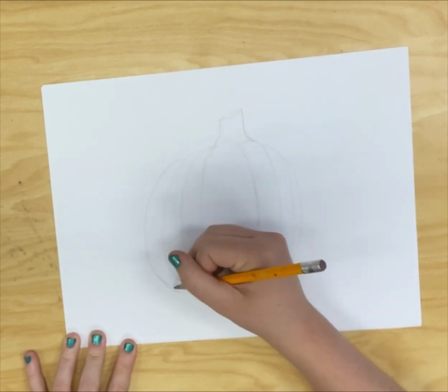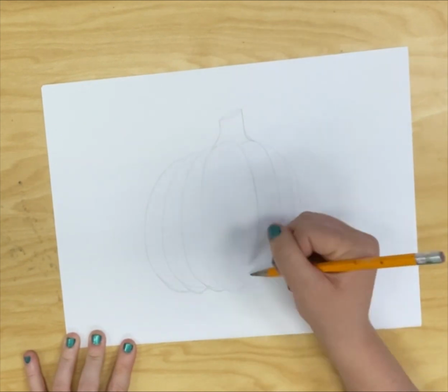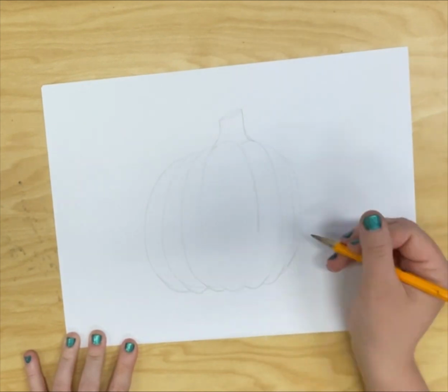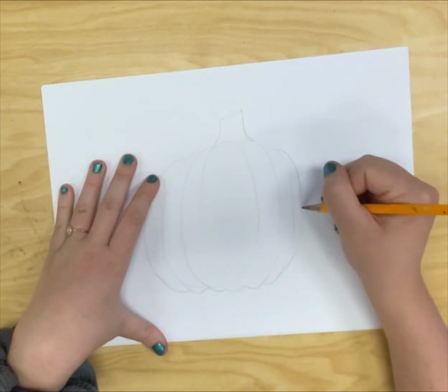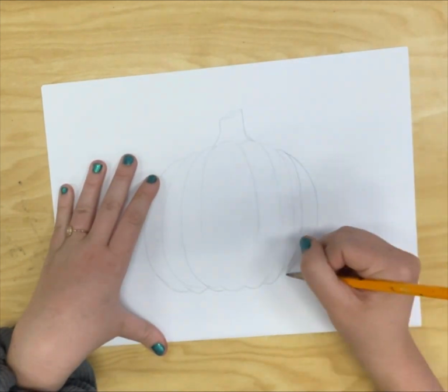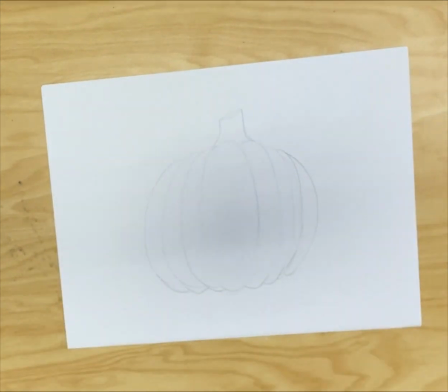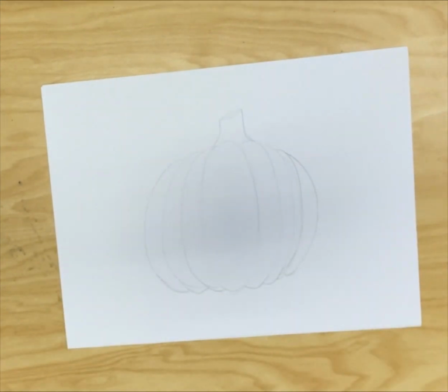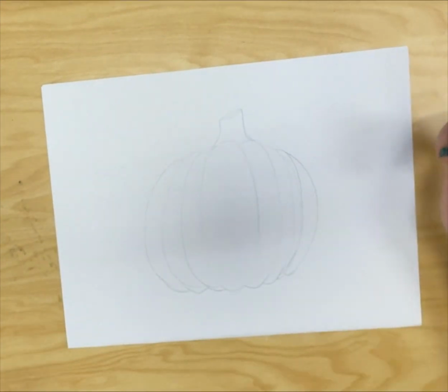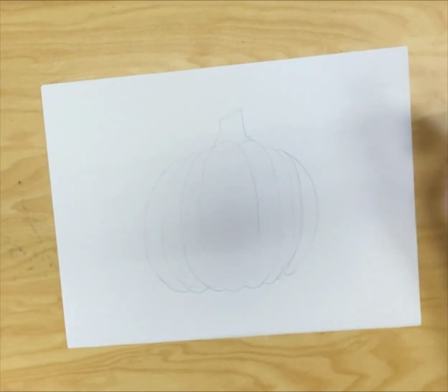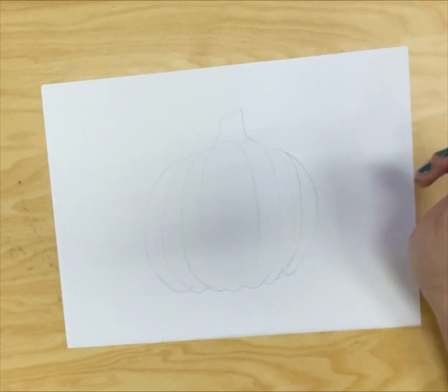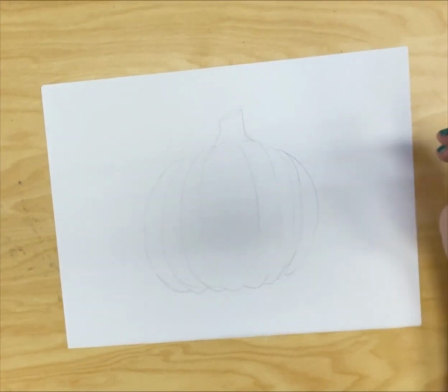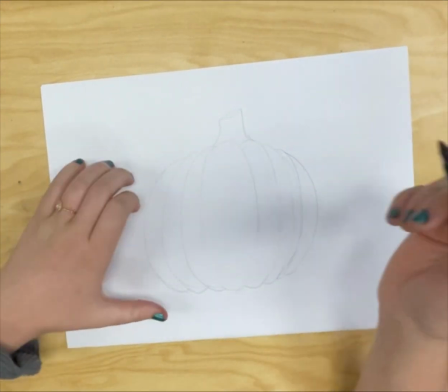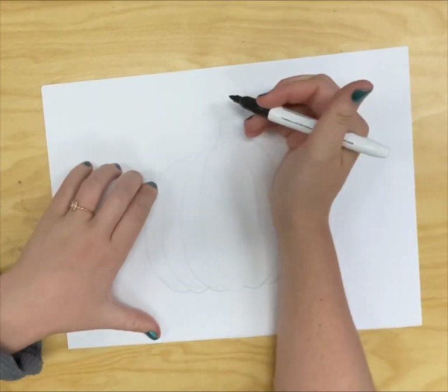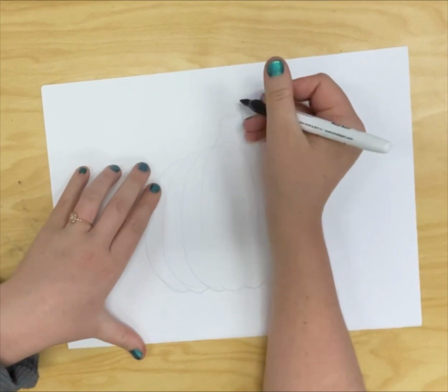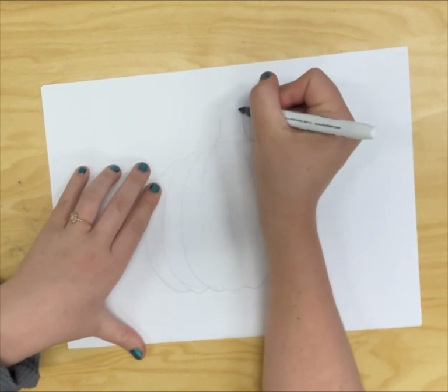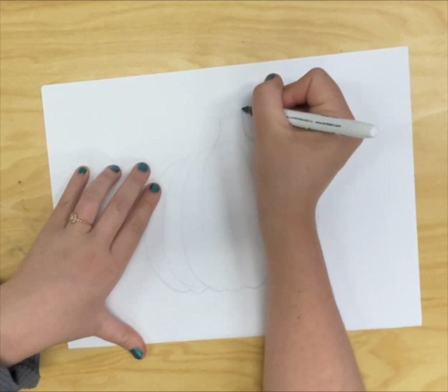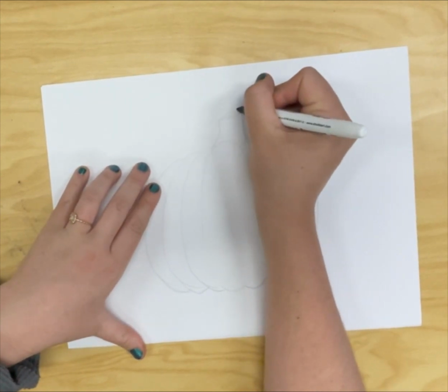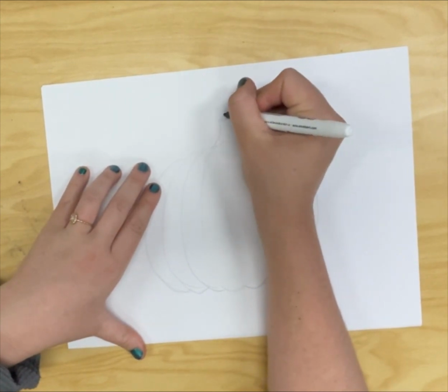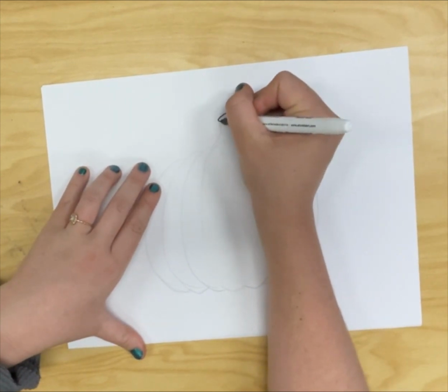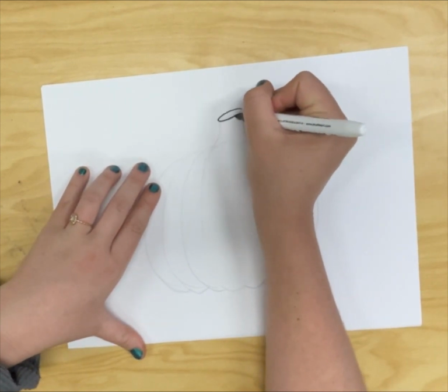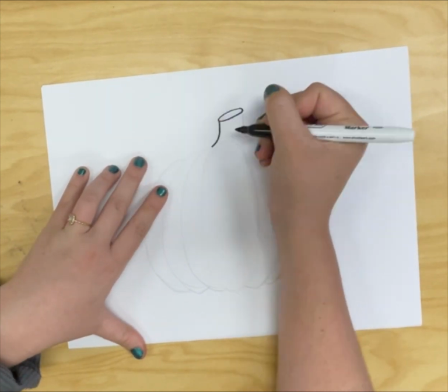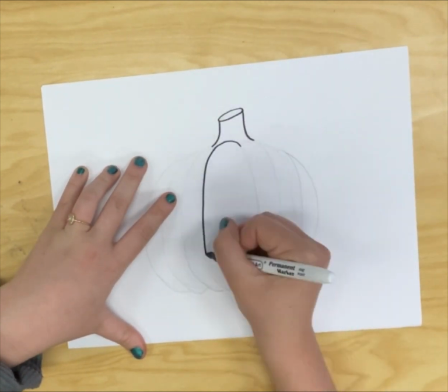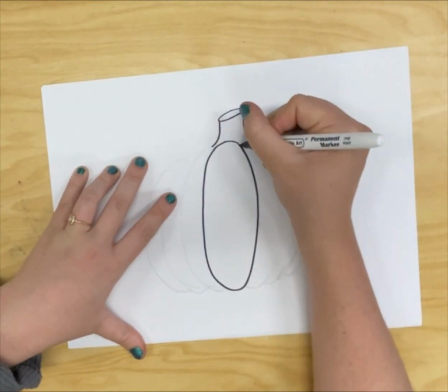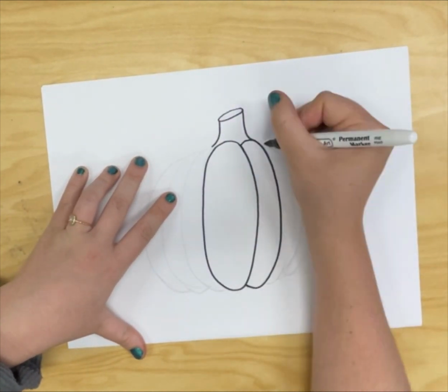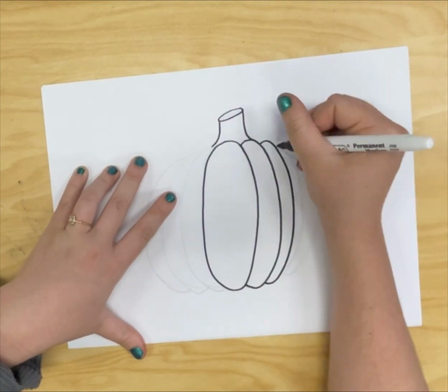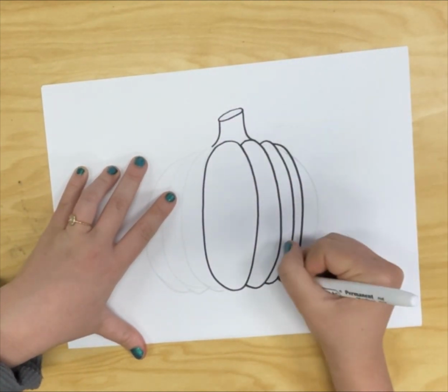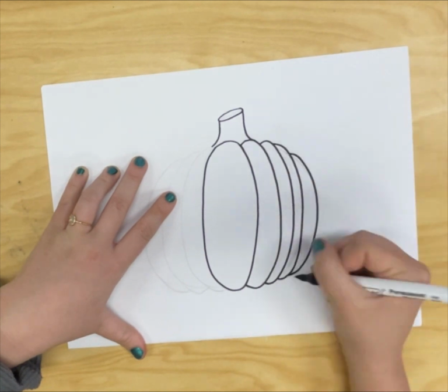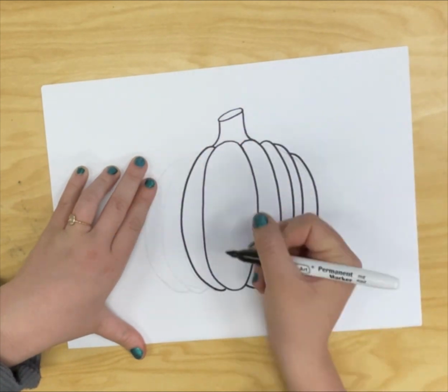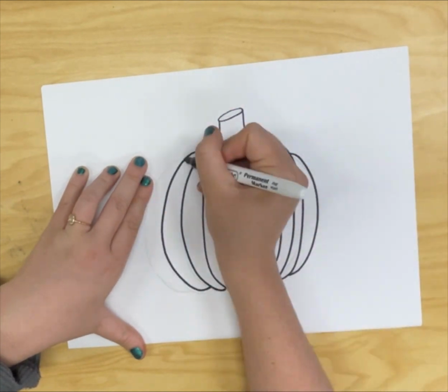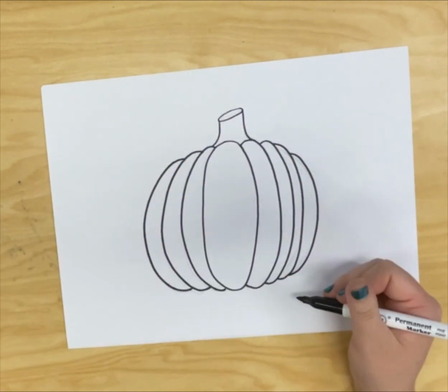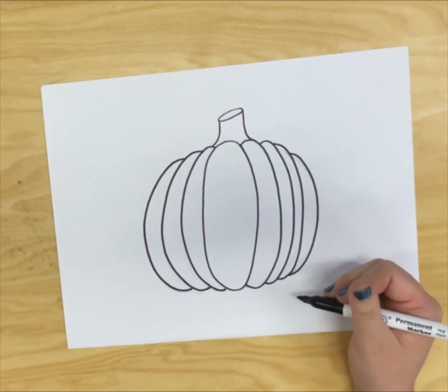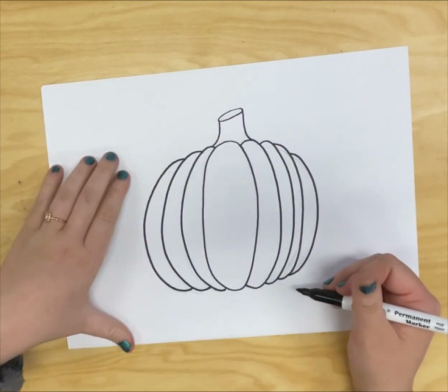Real life is where the beauty lies. It's where we discover the little details, the textures, and the colors that make our art come to life. After you draw light until you get it right in pencil, outline in sharpie.